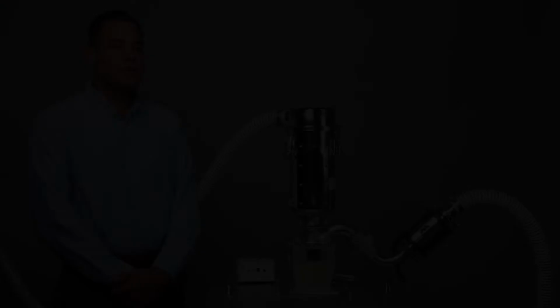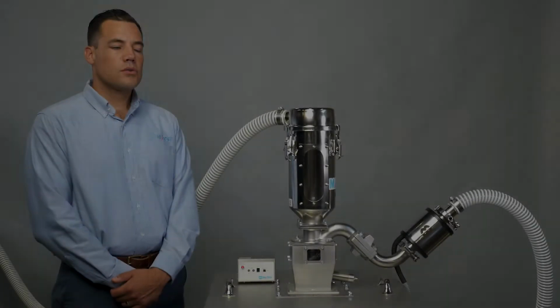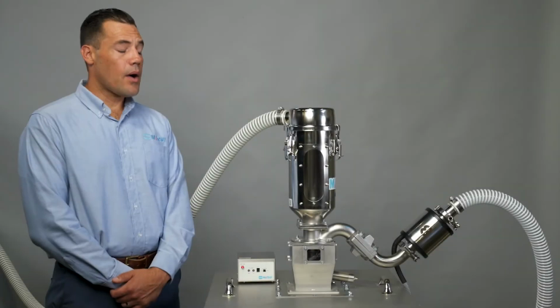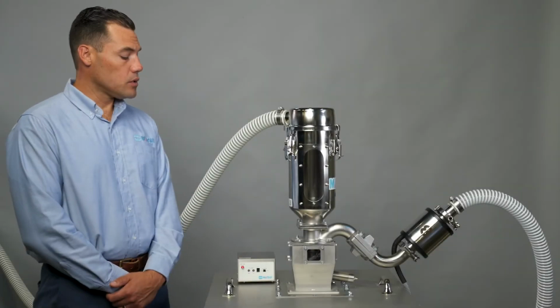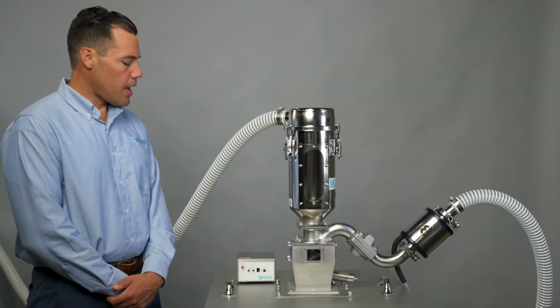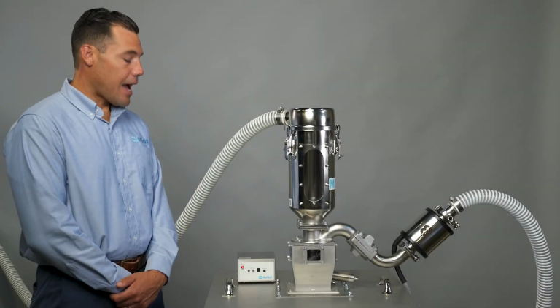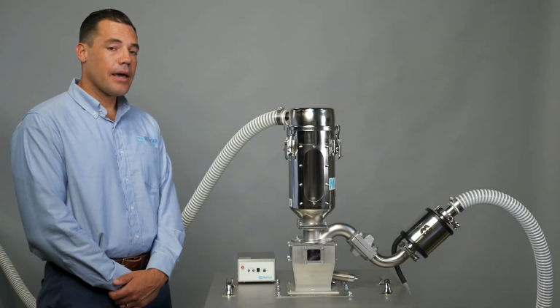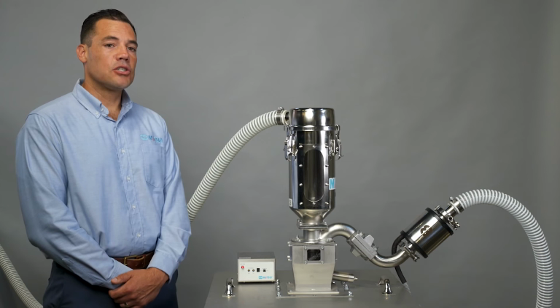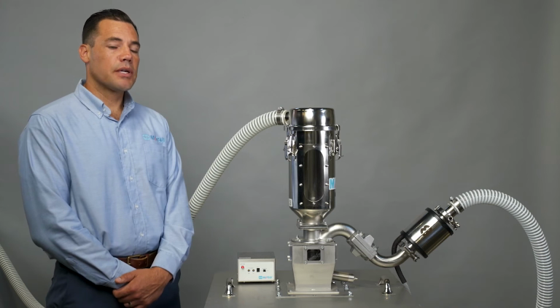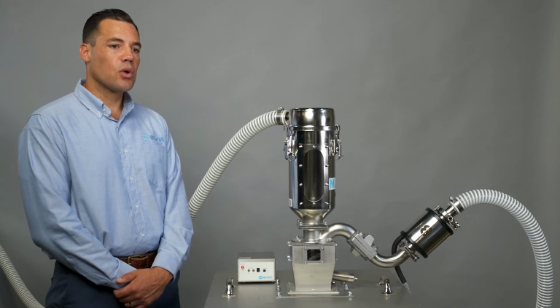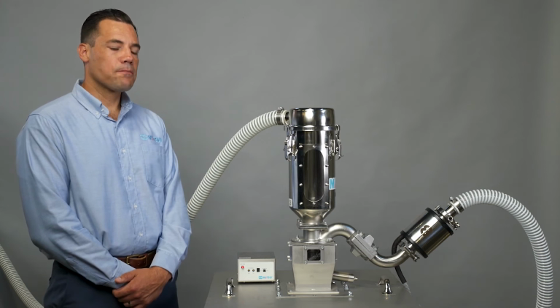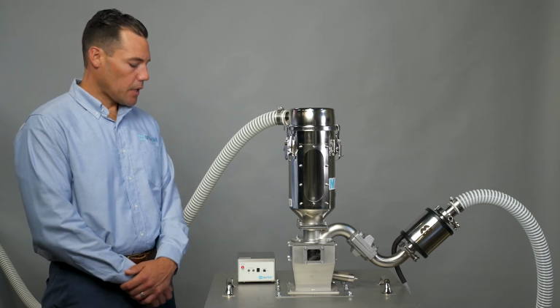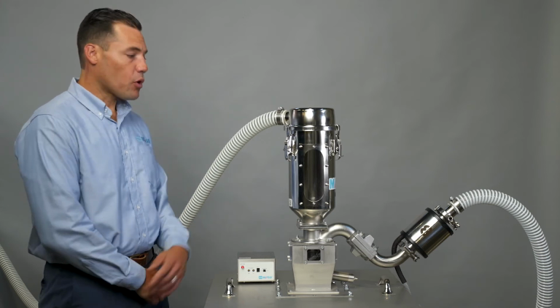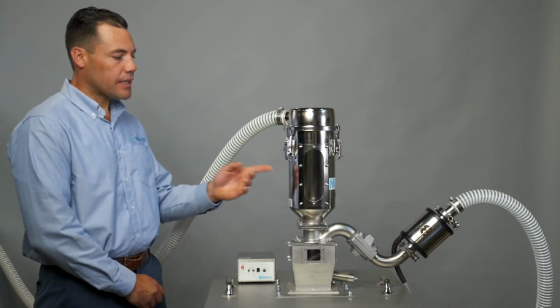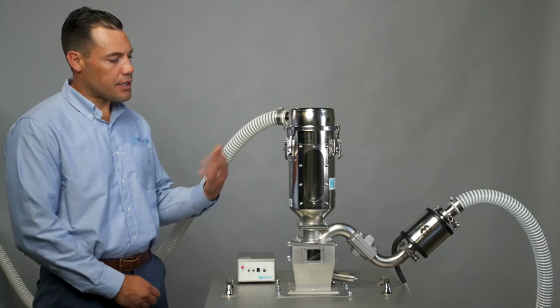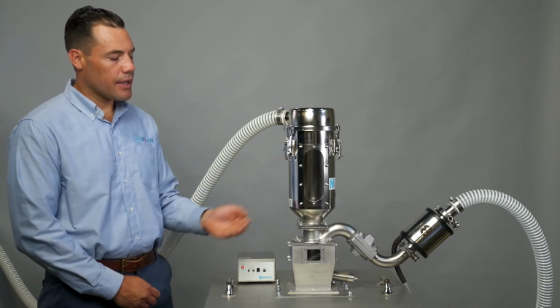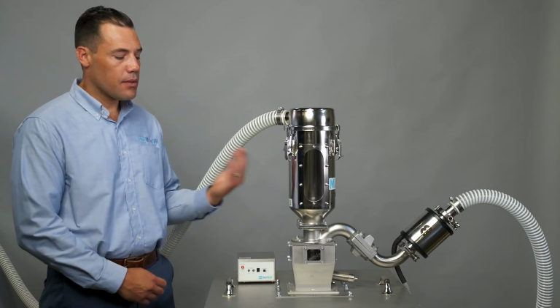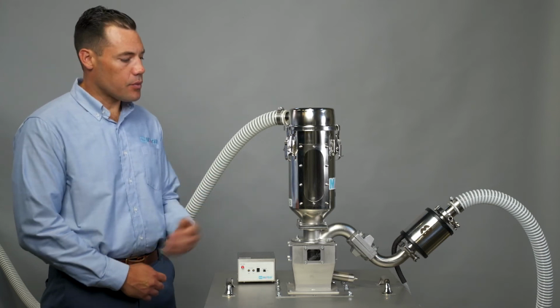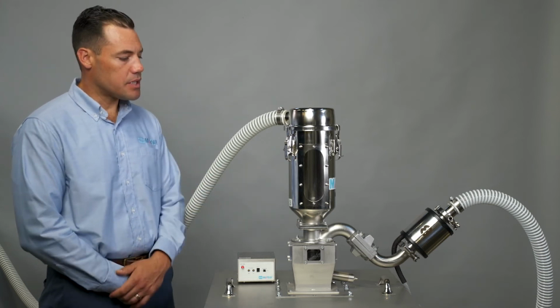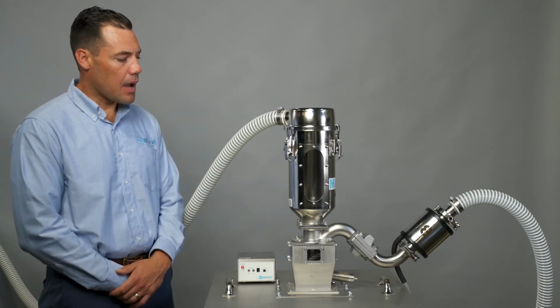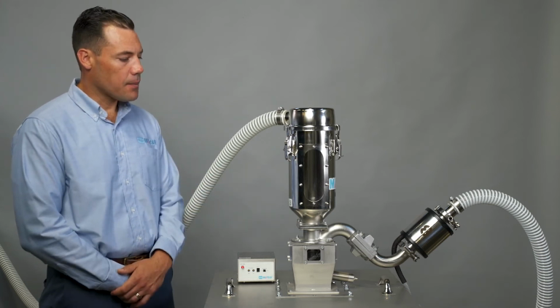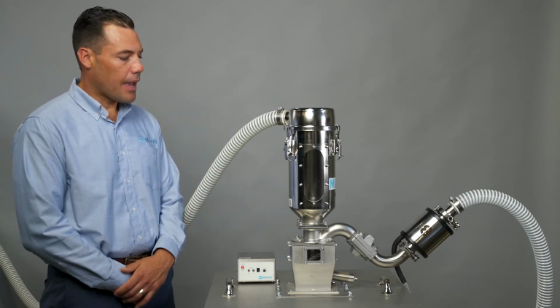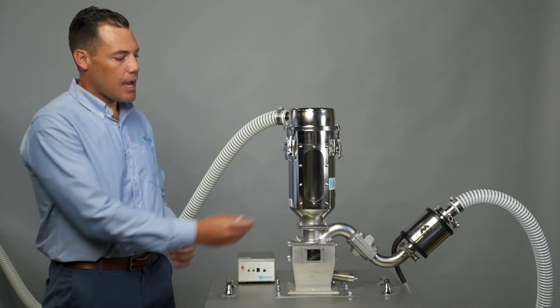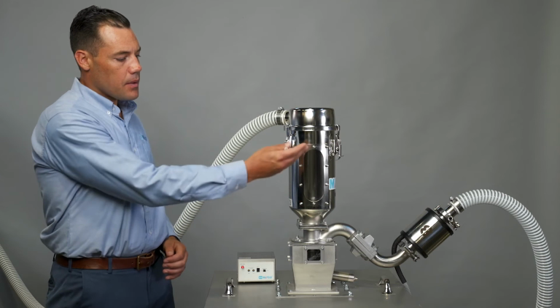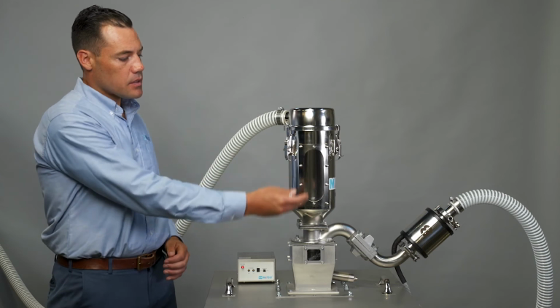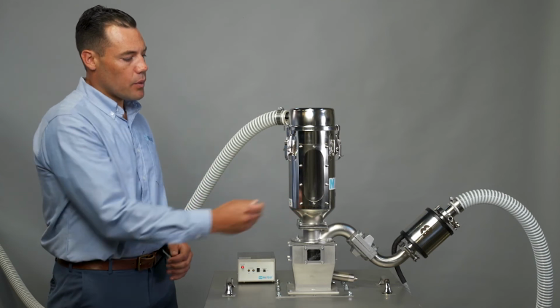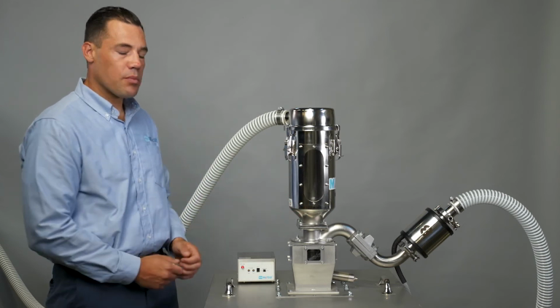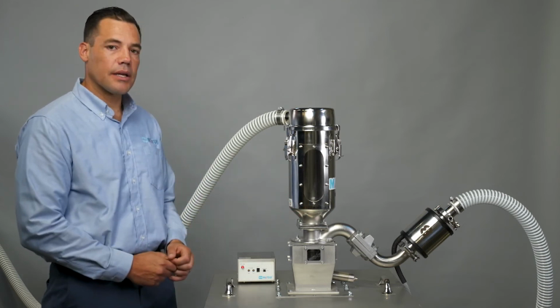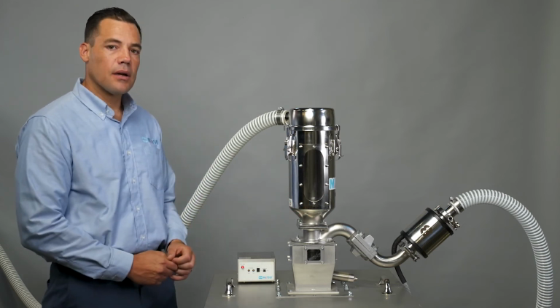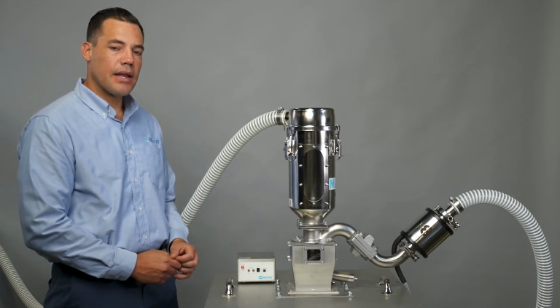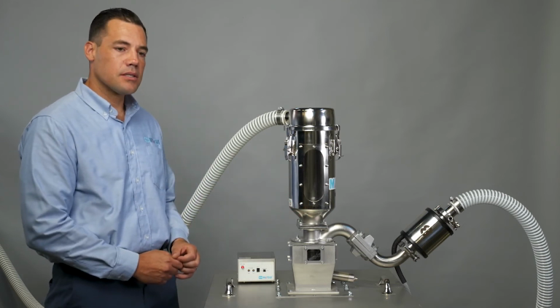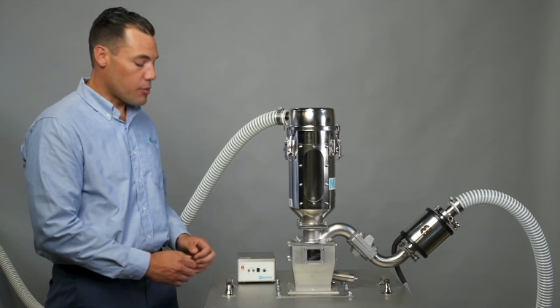Now I will turn on the ion adjustment controller. We'll percolate the material again through the receiving hopper. And this time, this window will be clear of any dust or debris.